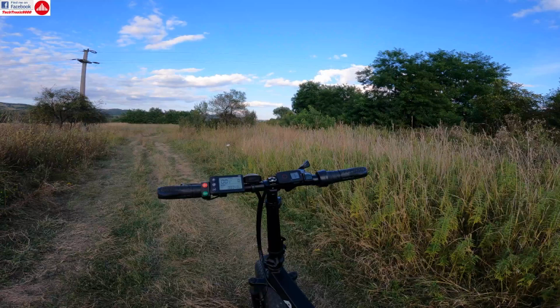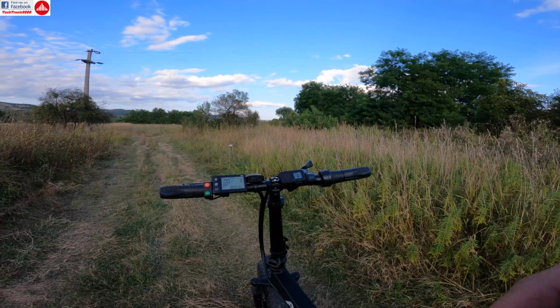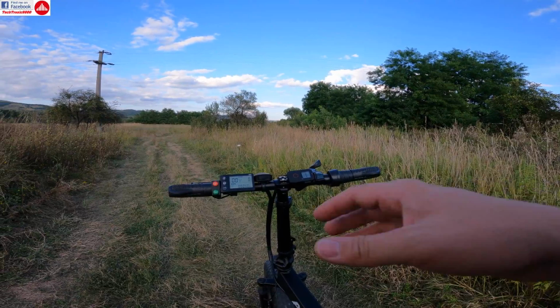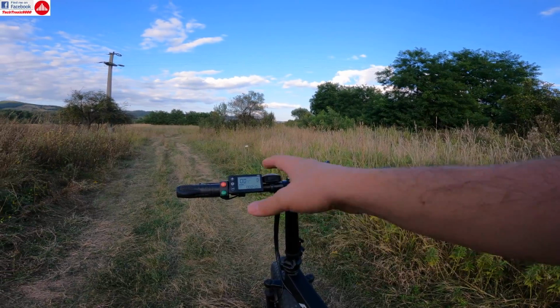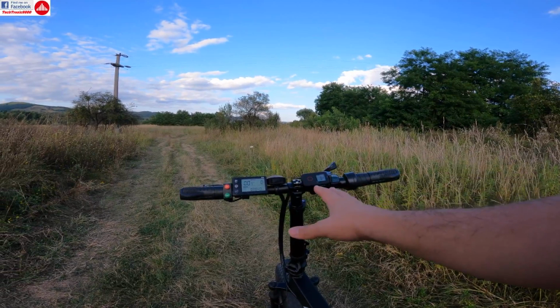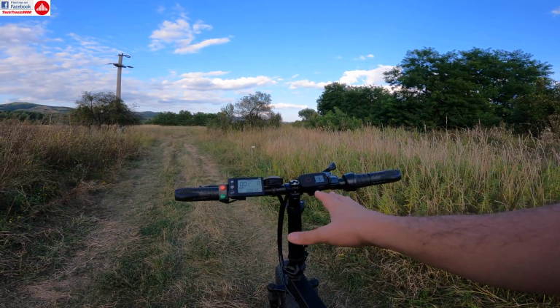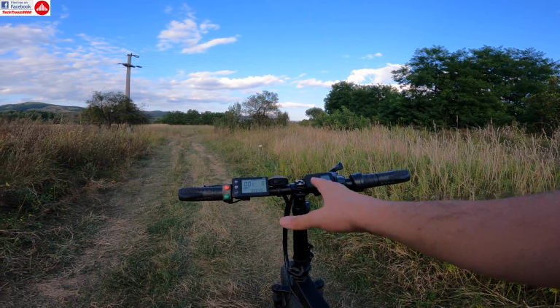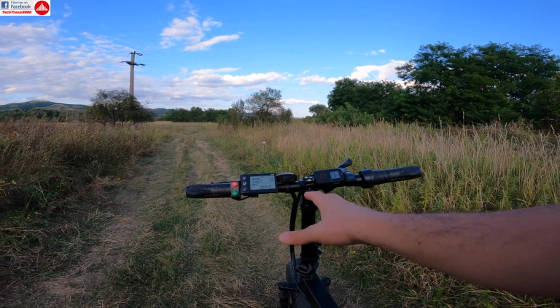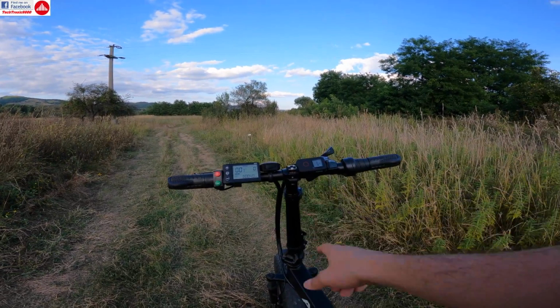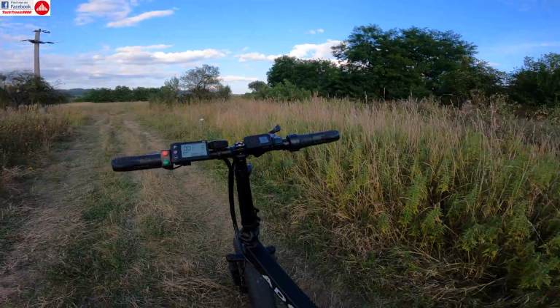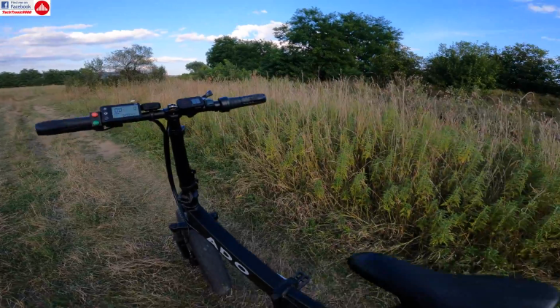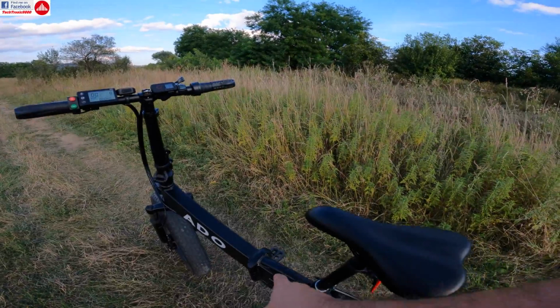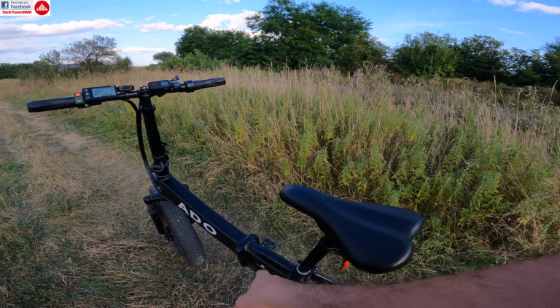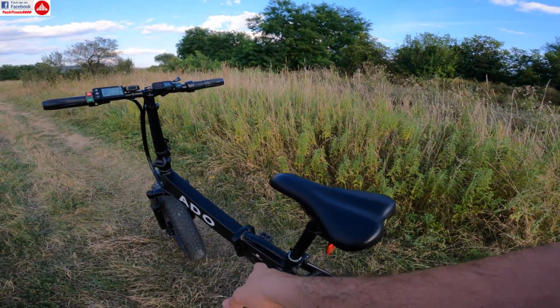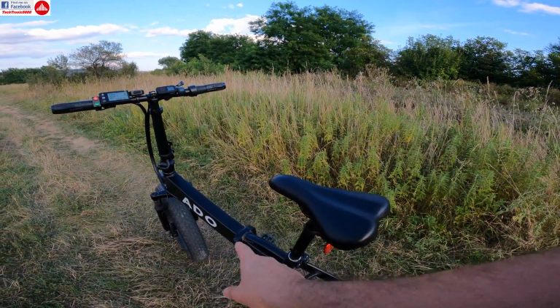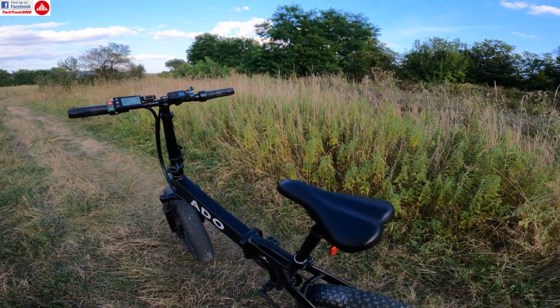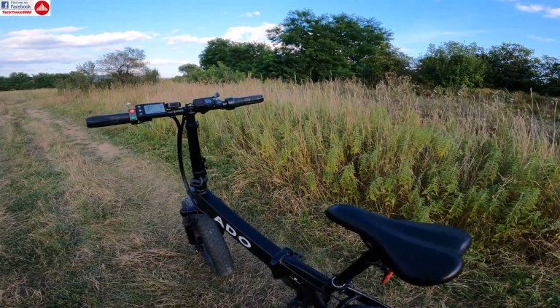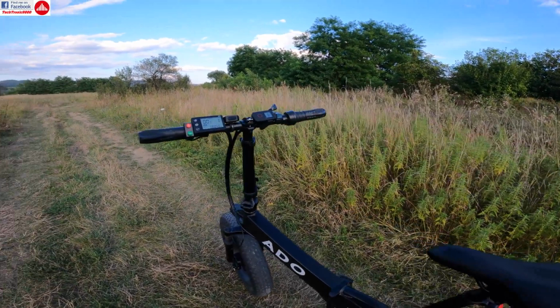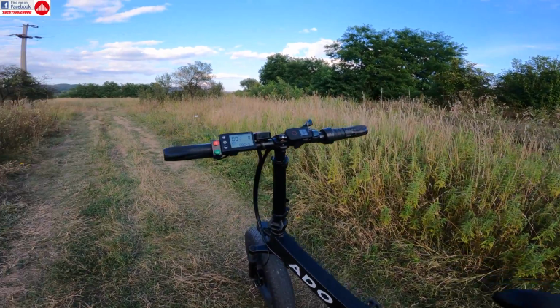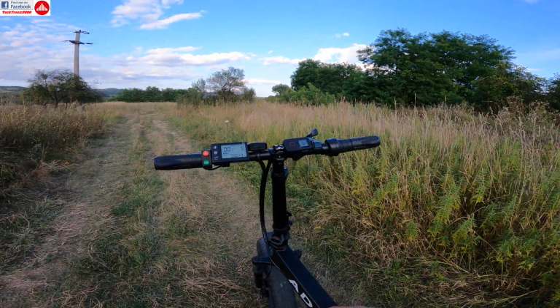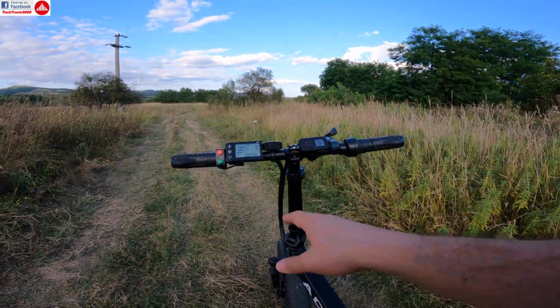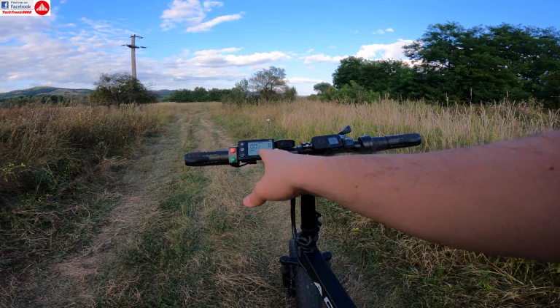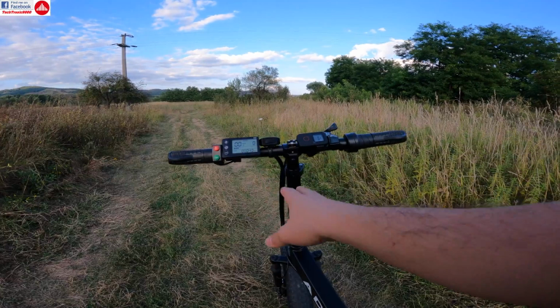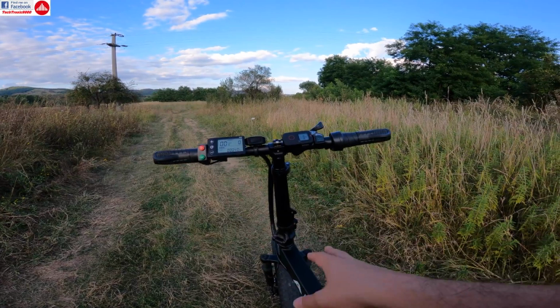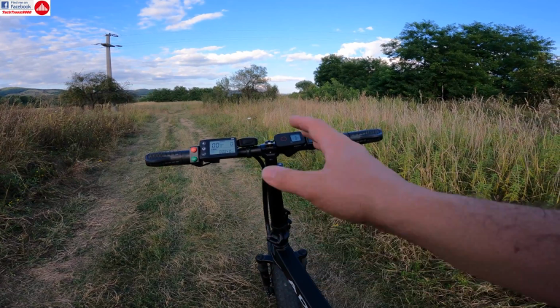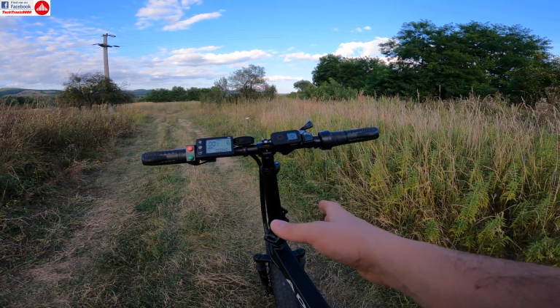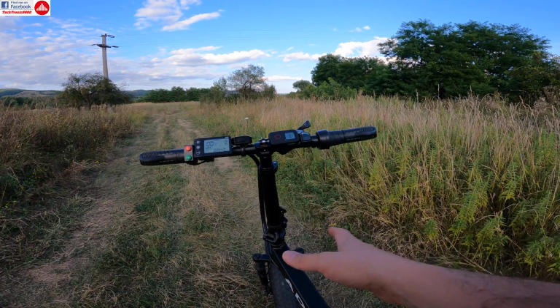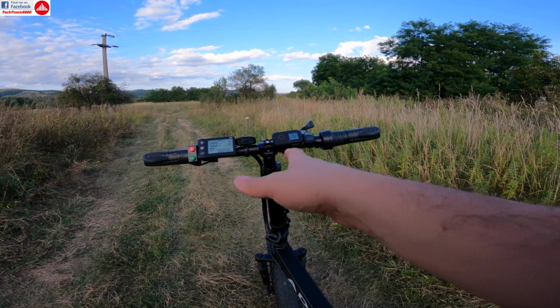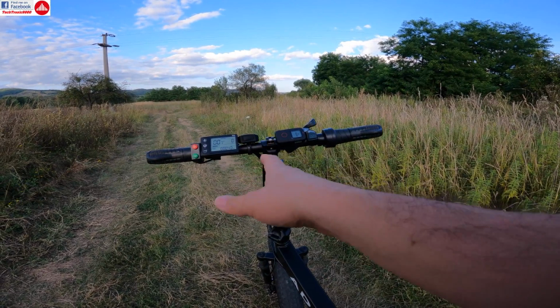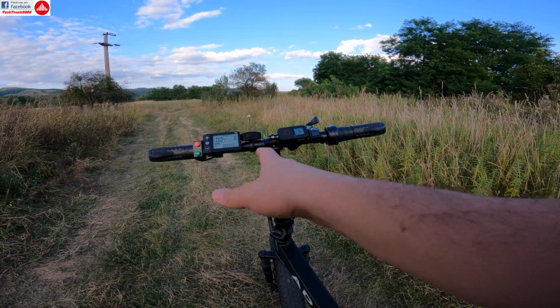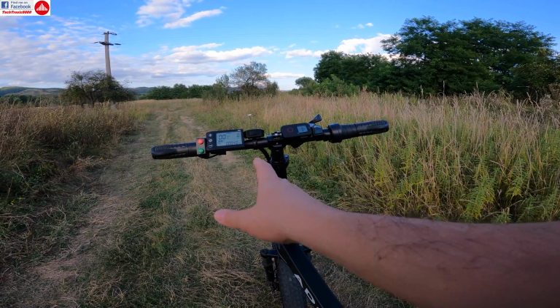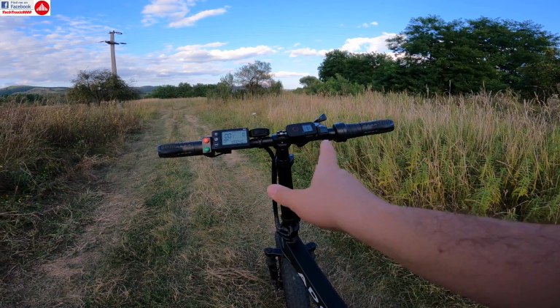Hello everyone and welcome to the test drive of the new hybrid controller that has been installed in the 808 20F. Today I'm going to show you not only how it works but also how to switch between working modes.